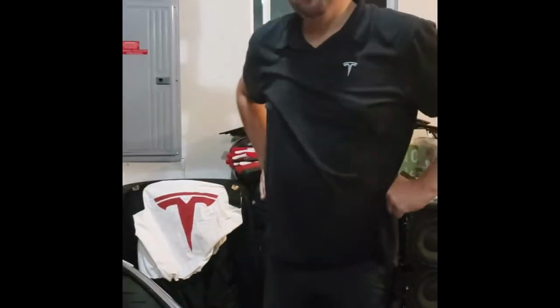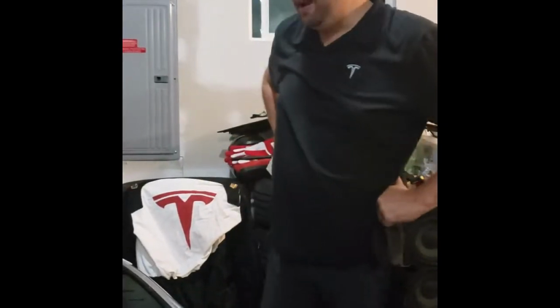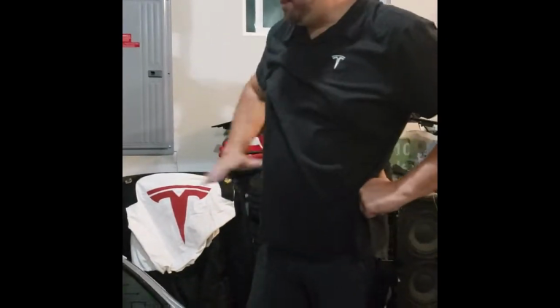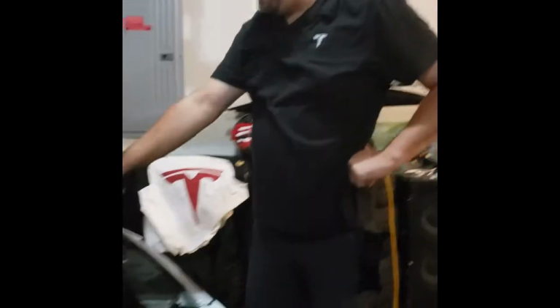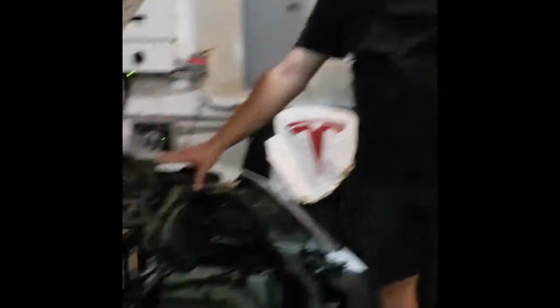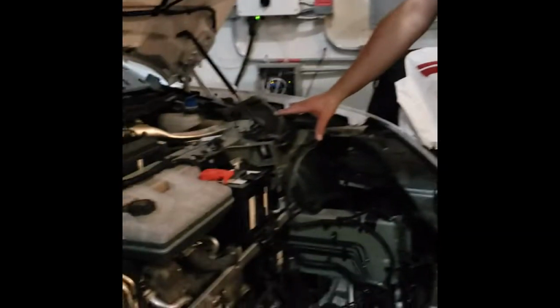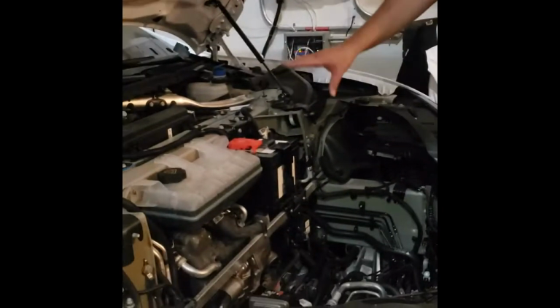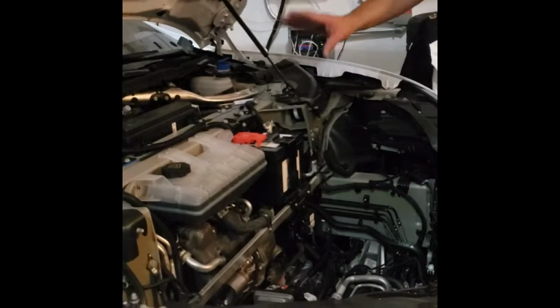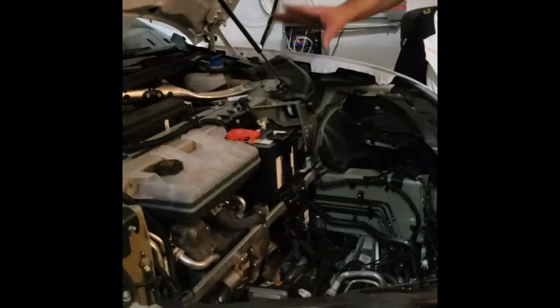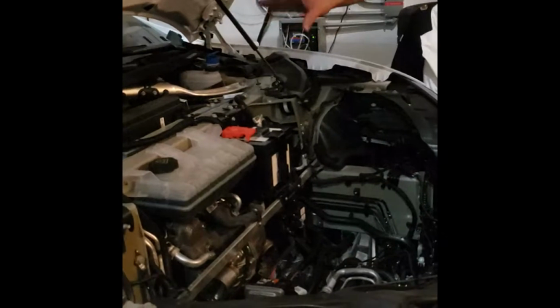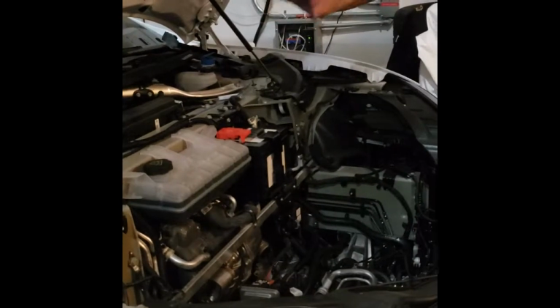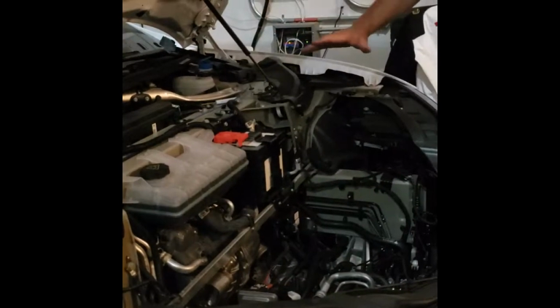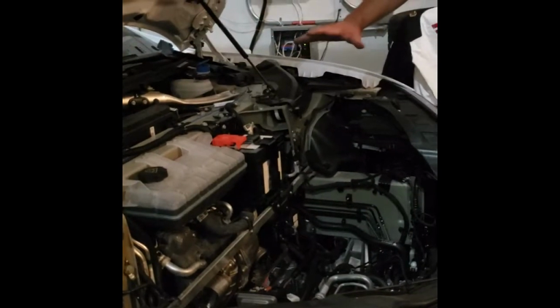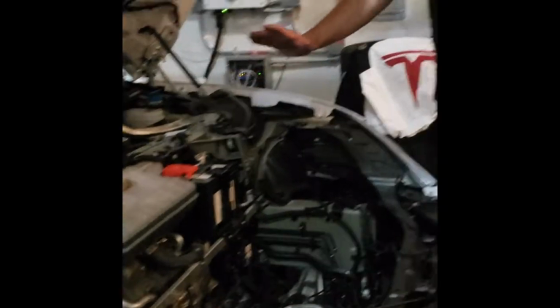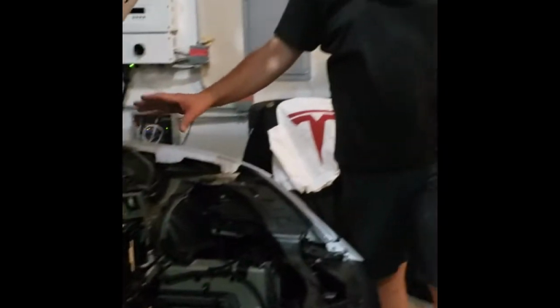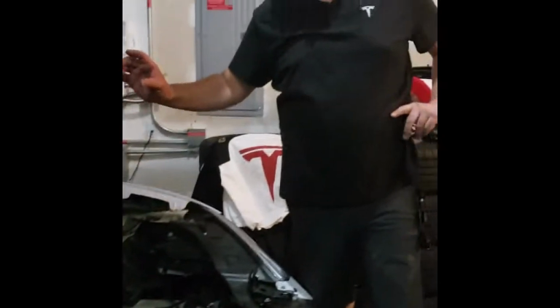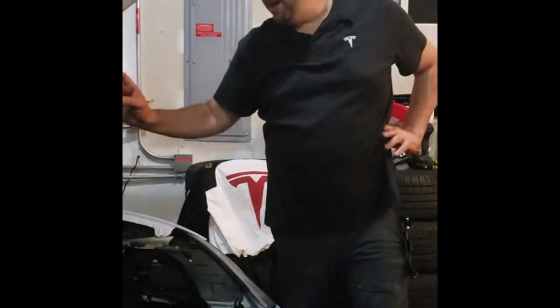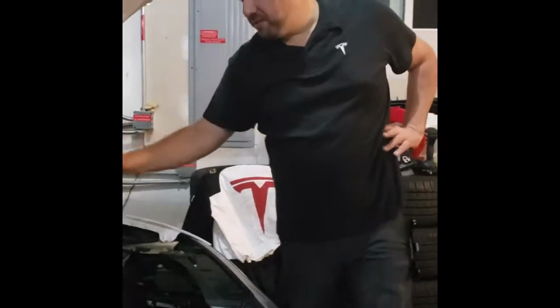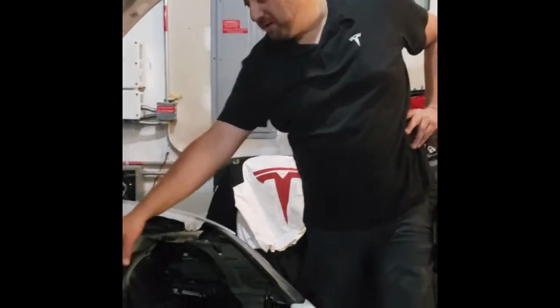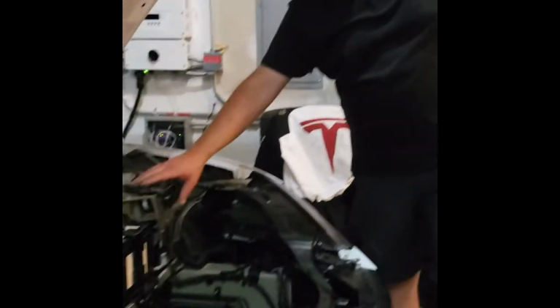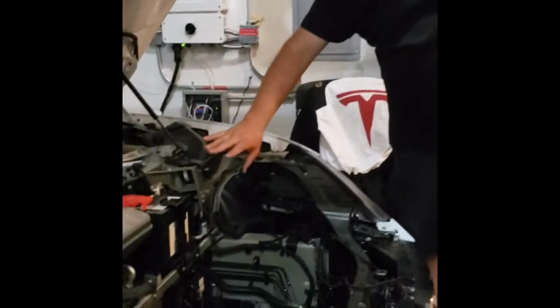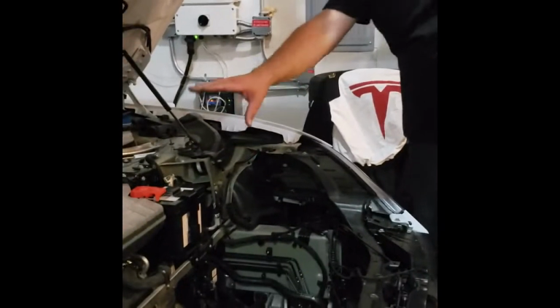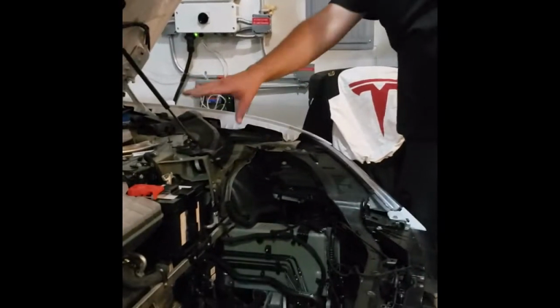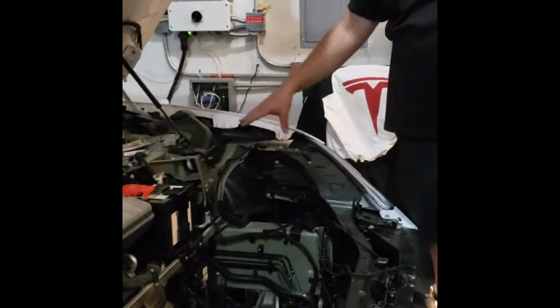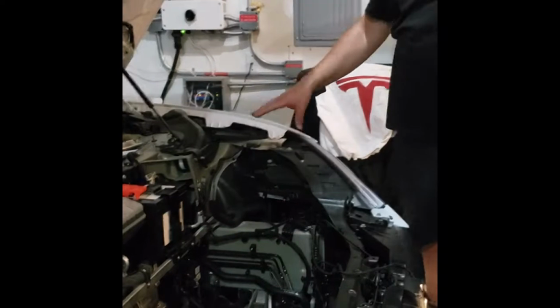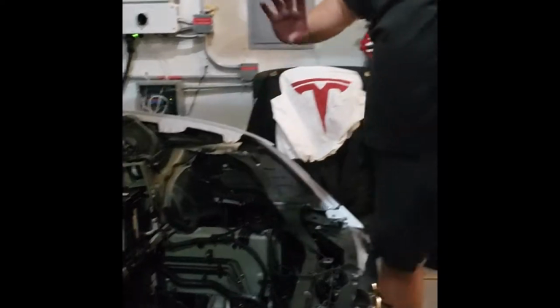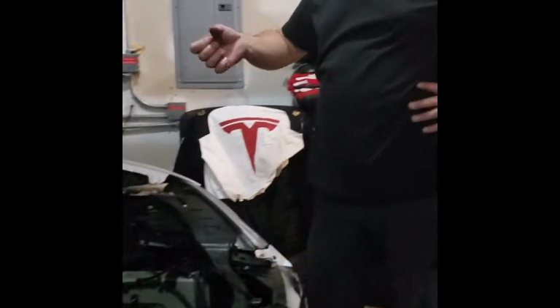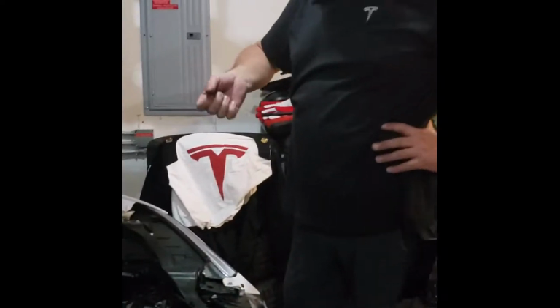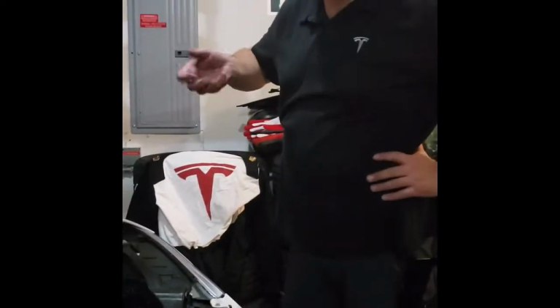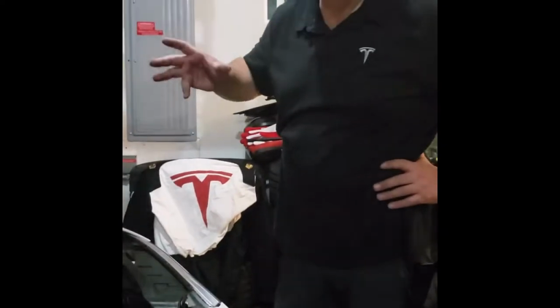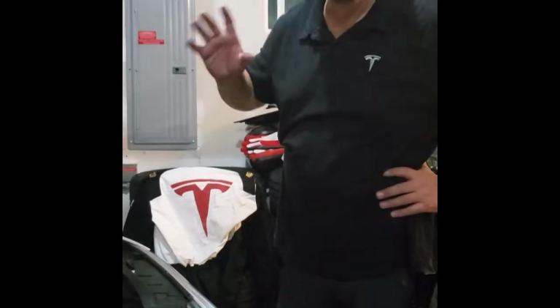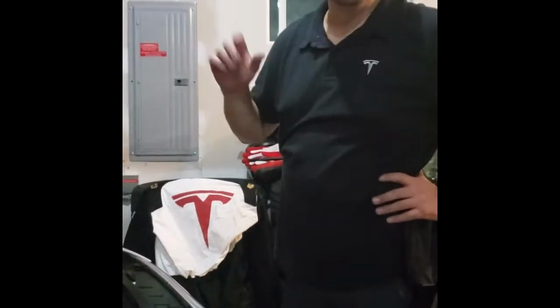Got the new battery installed. Just make sure that you're using the proper torque for all the bolts — there's a 12 millimeter and the rest are all 10 millimeters. Just make sure you hand snug everything real nice.